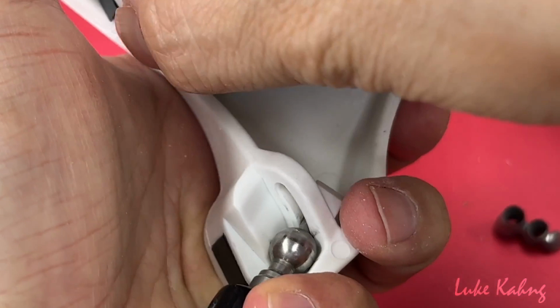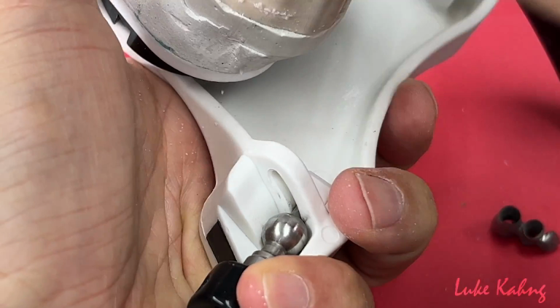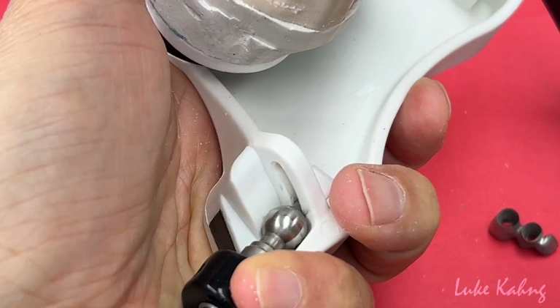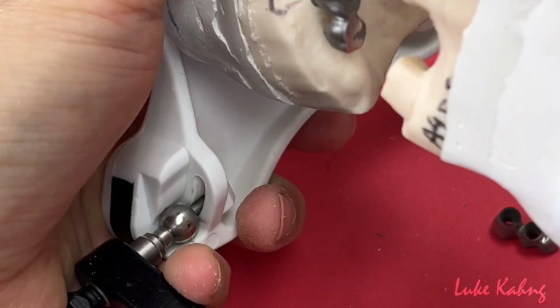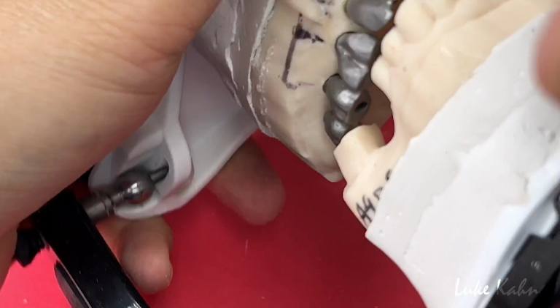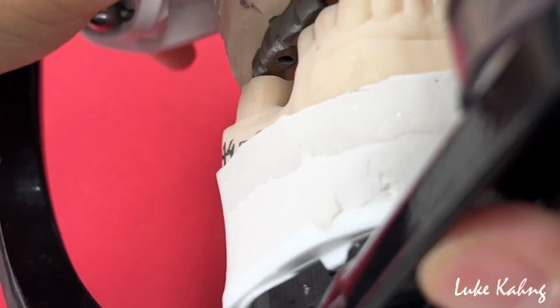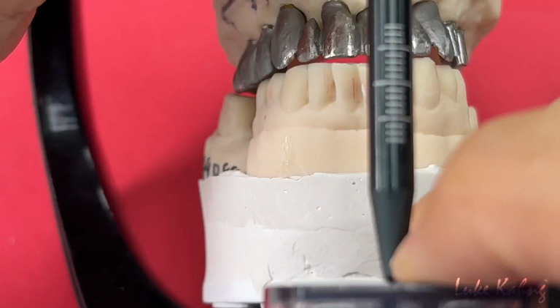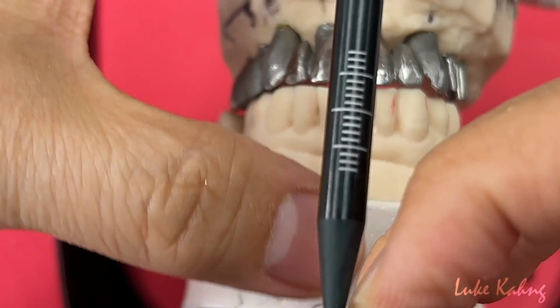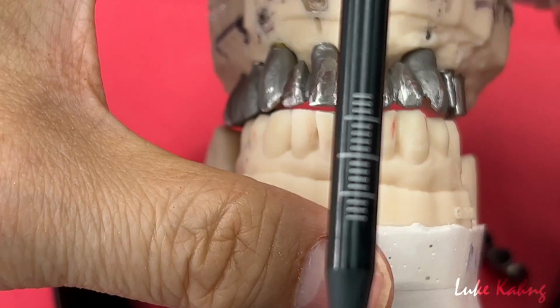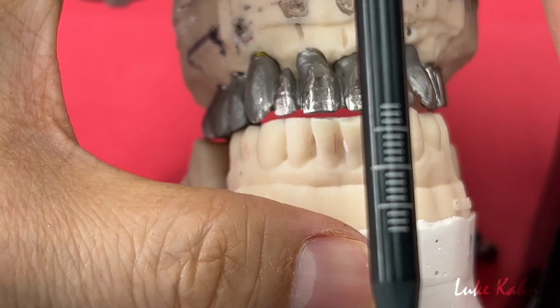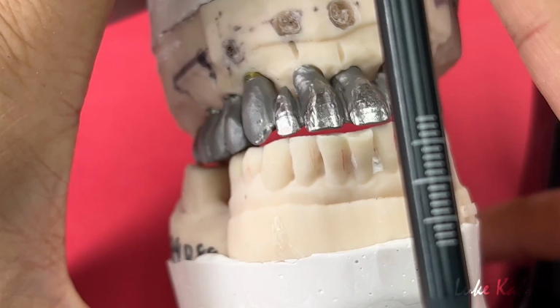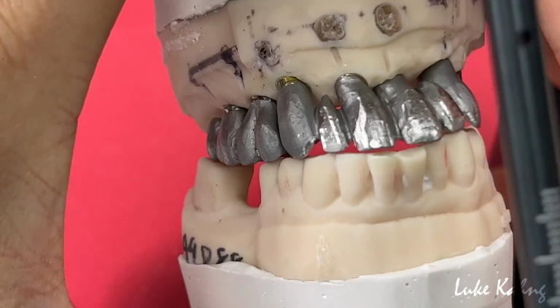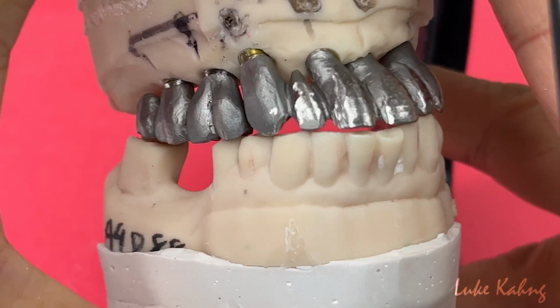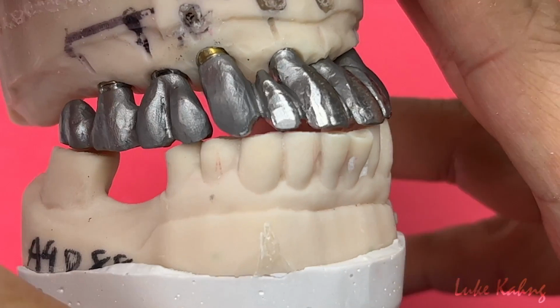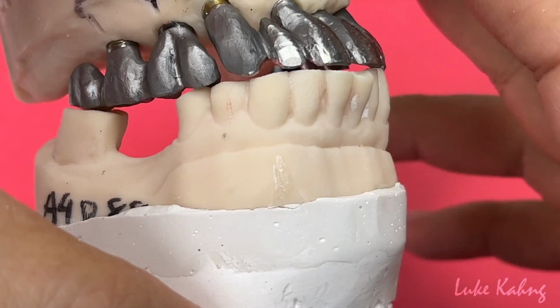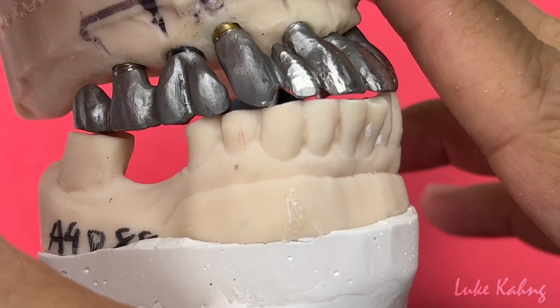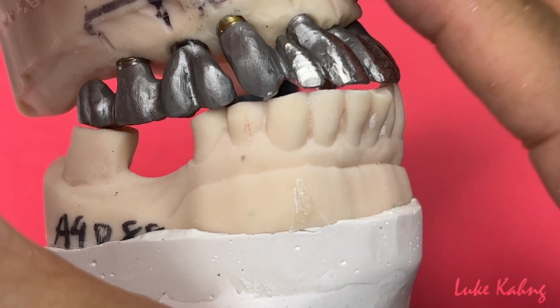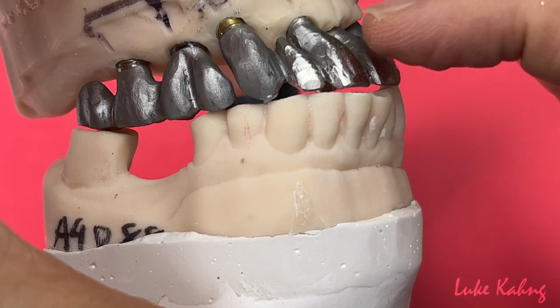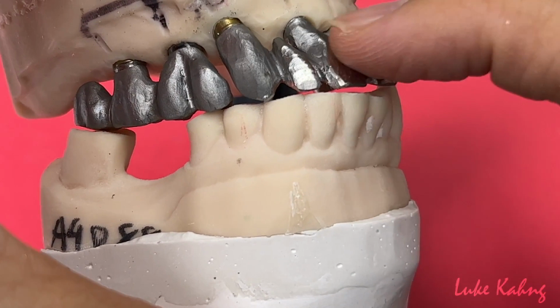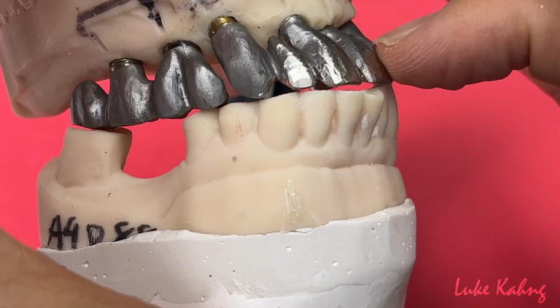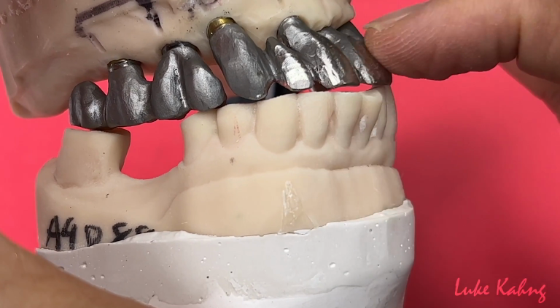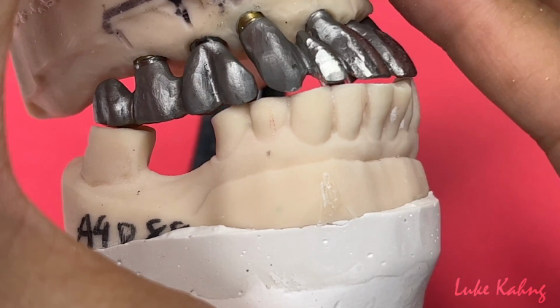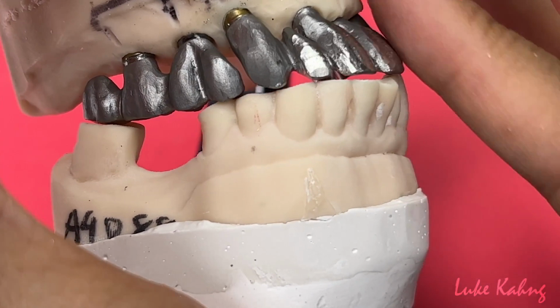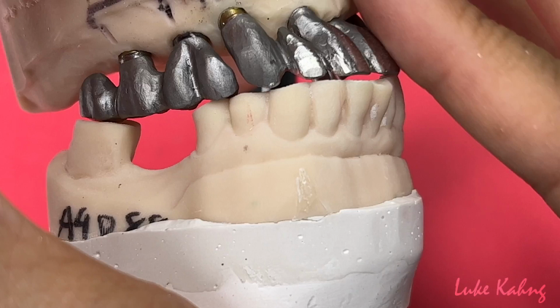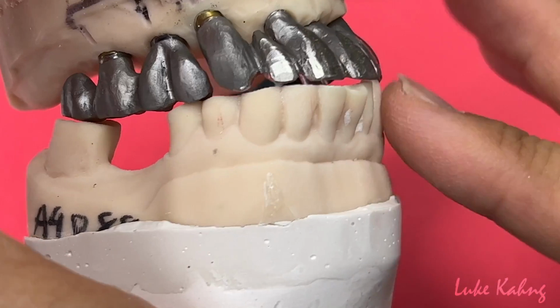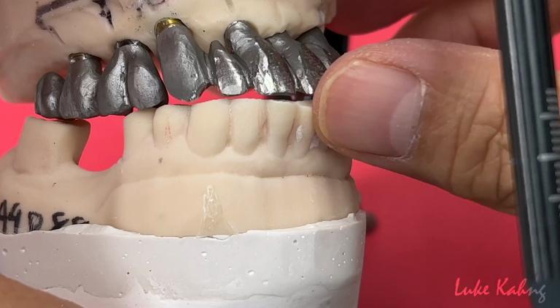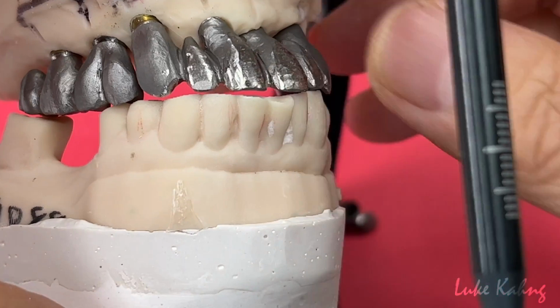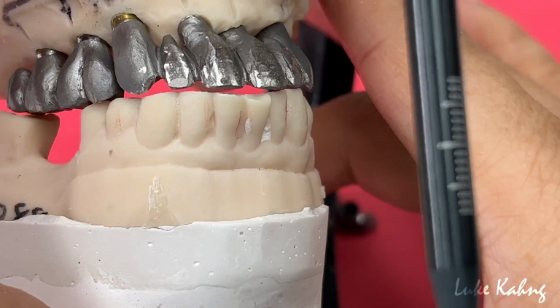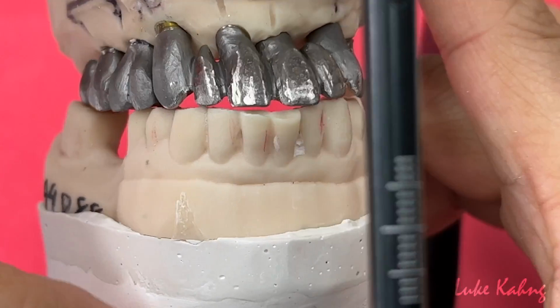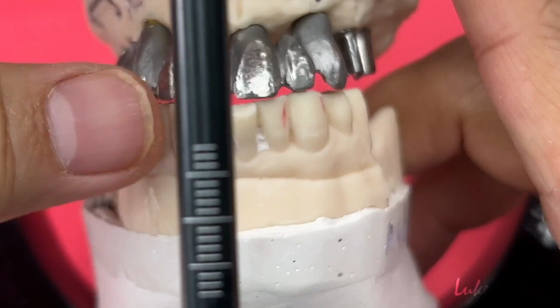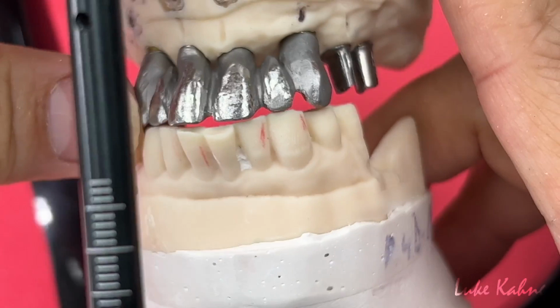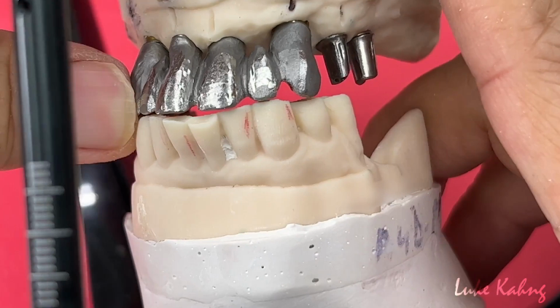We got the bite, then I got a good emergence profile. So we grind a little bit over here to get better contours, and not only that — I can get a better color.